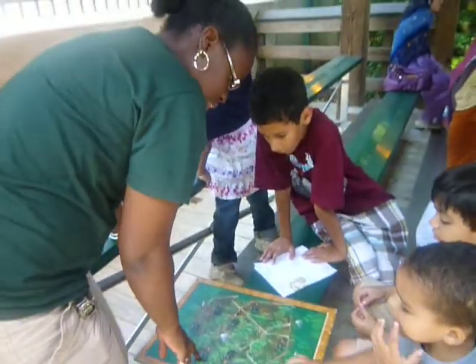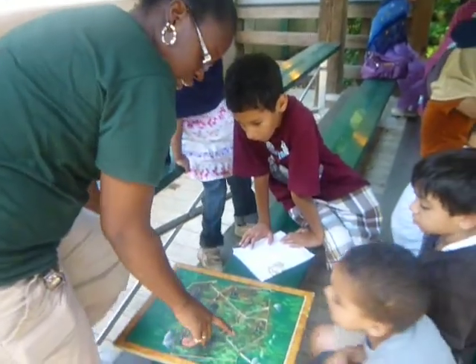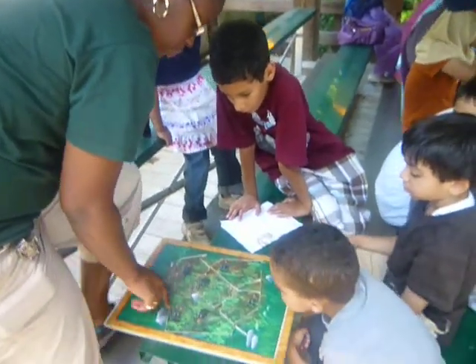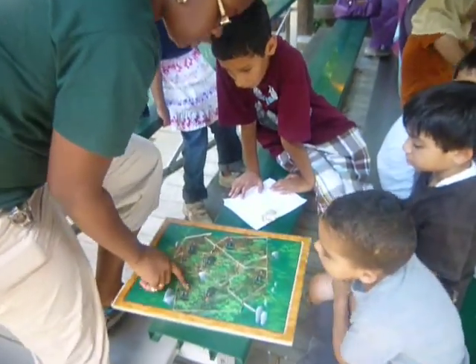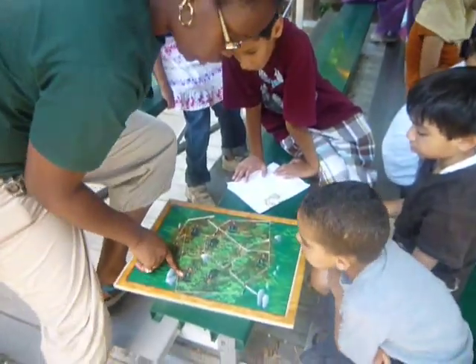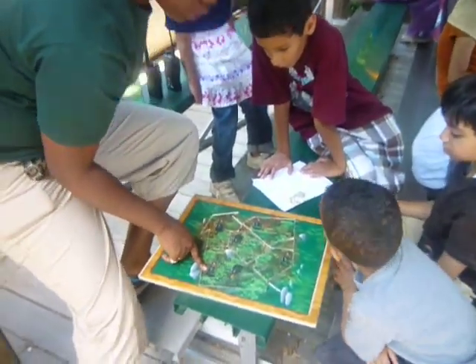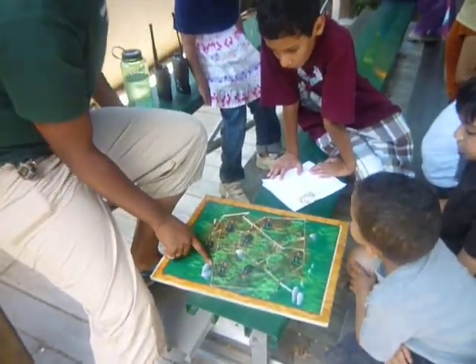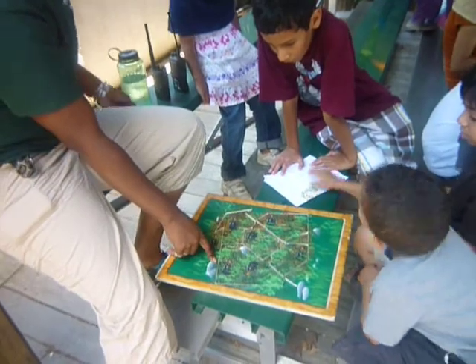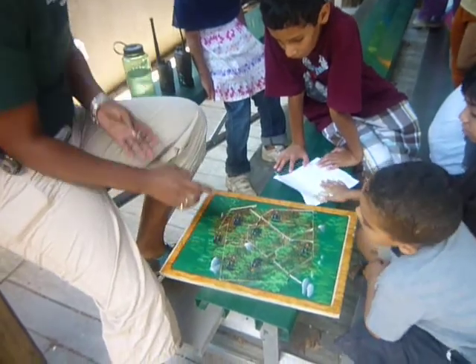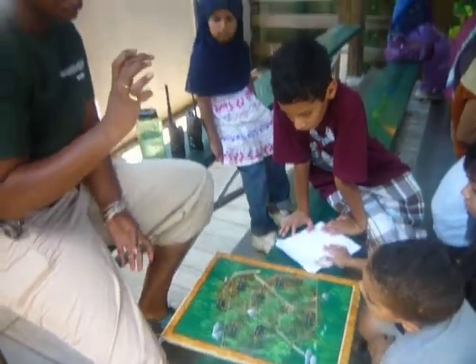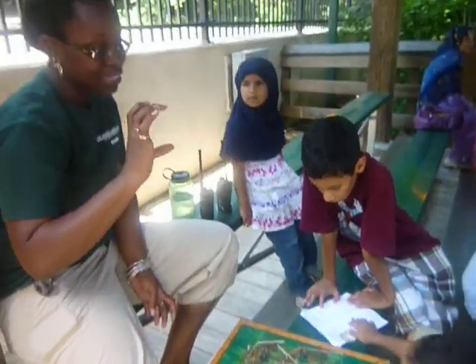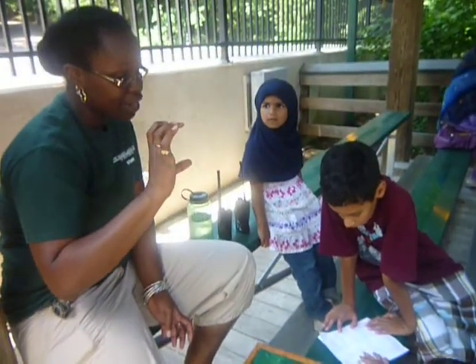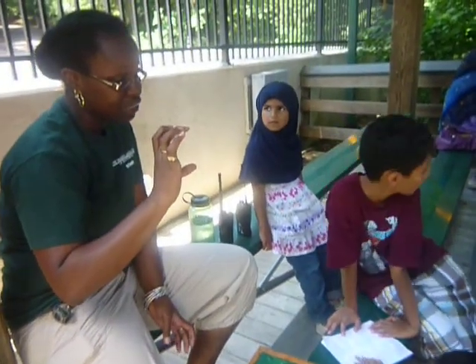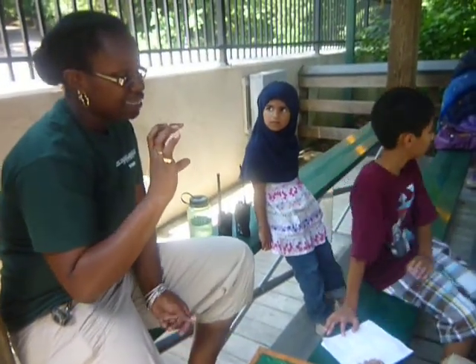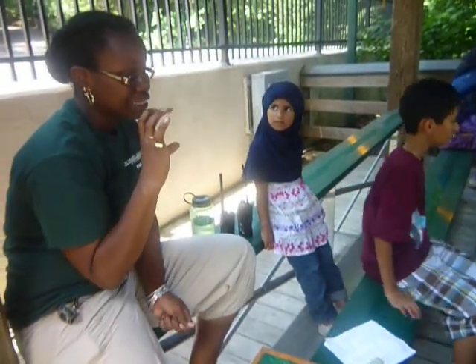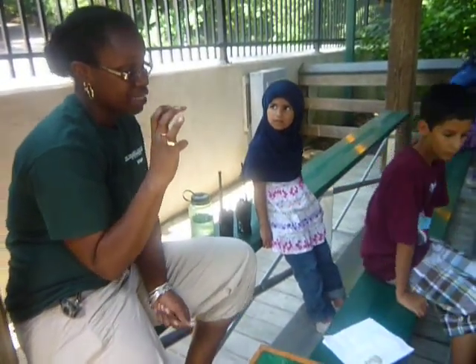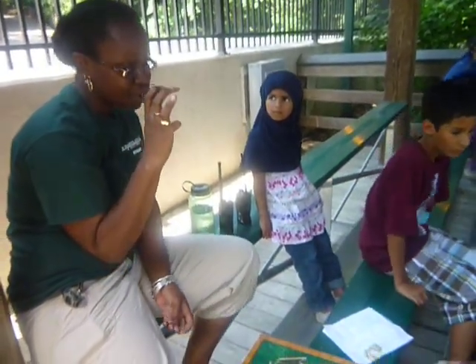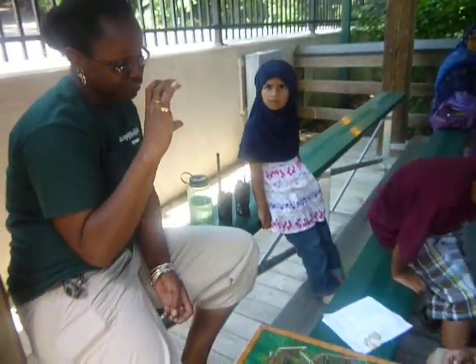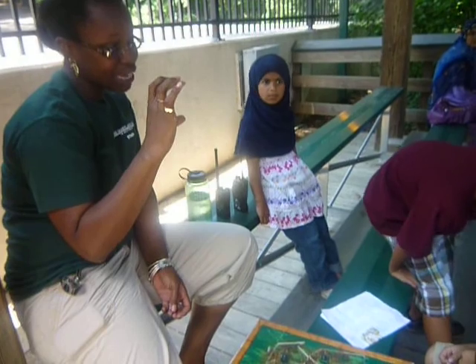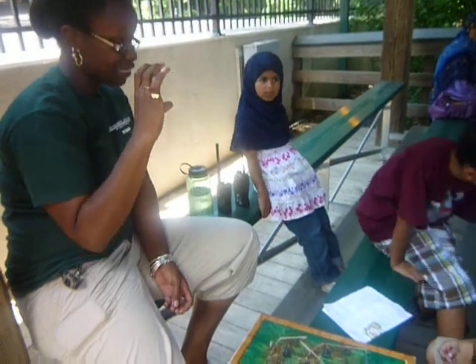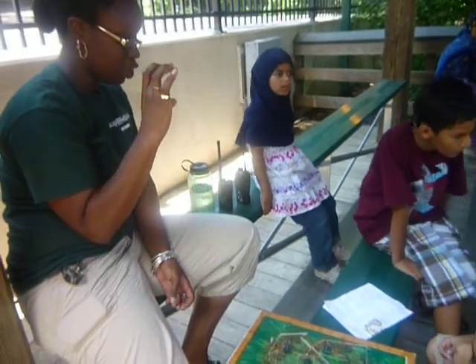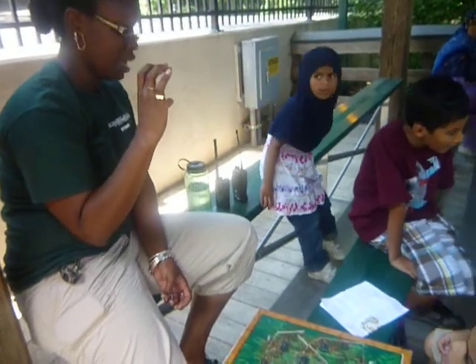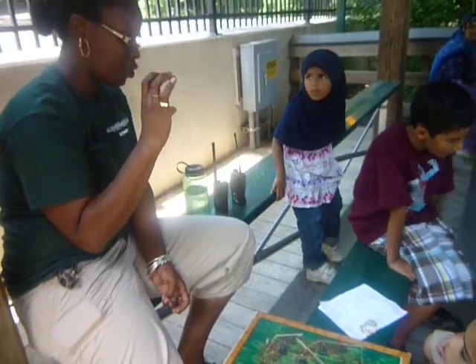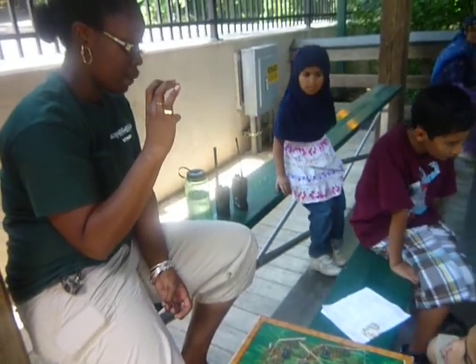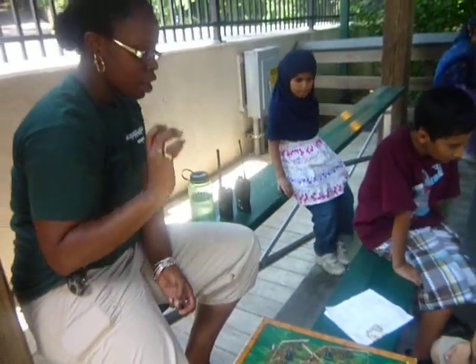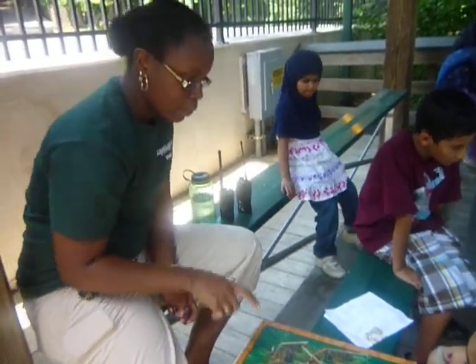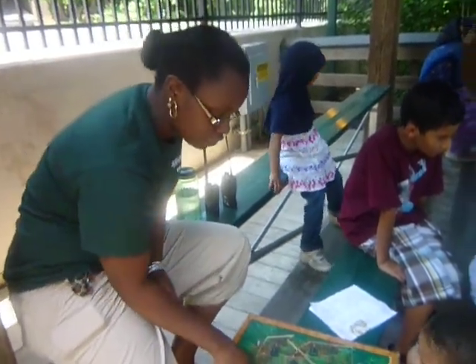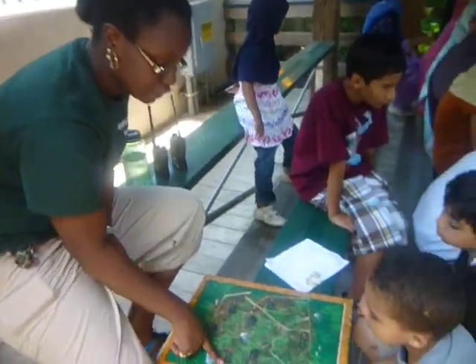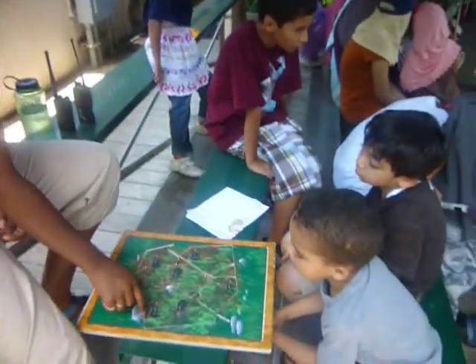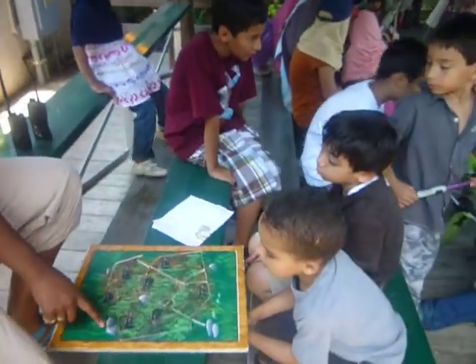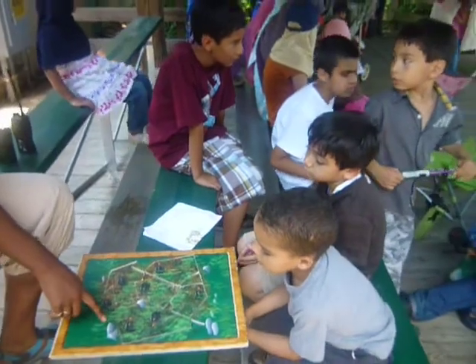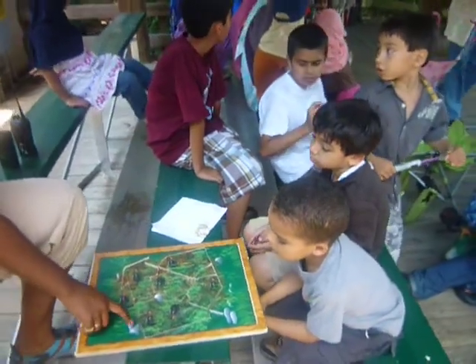This is a special turtle called a bog turtle. The bog turtle is really small — it's like four inches, and that's how big it's going to be. That's full grown; it's just small. We have seven turtles and it lives in a special place called a bog.